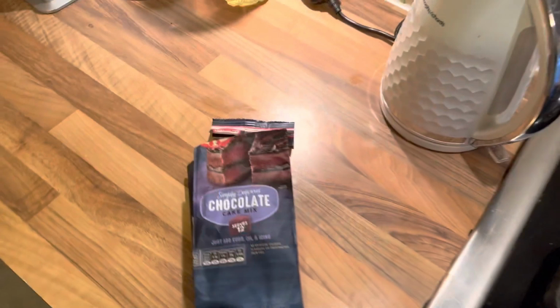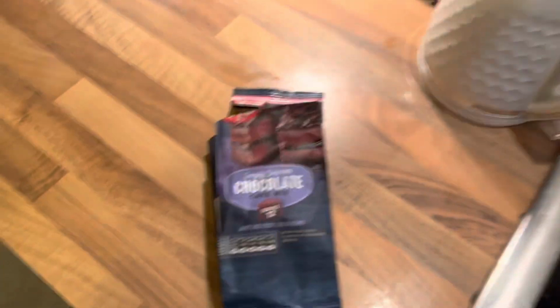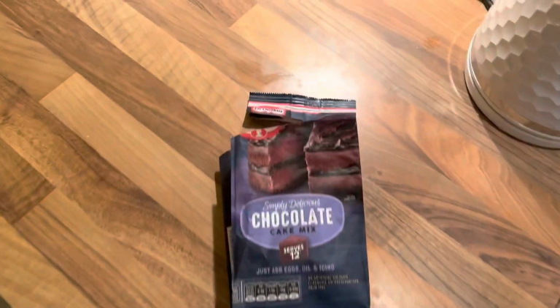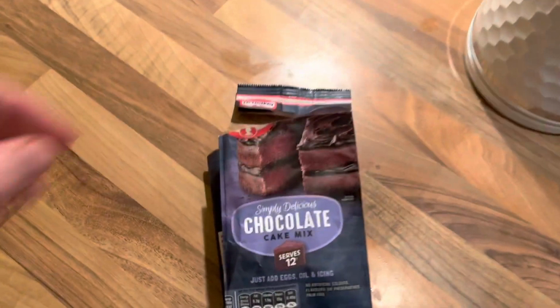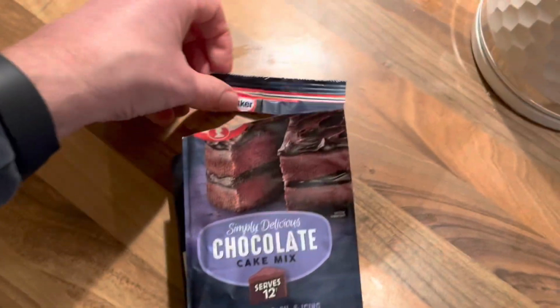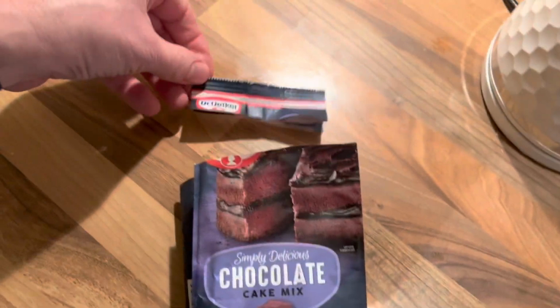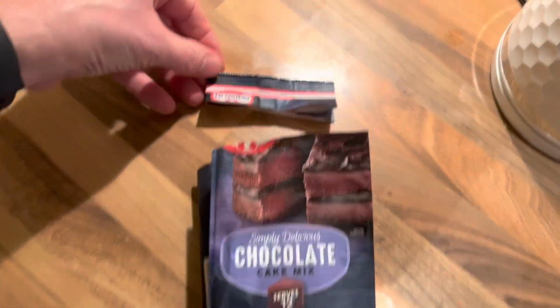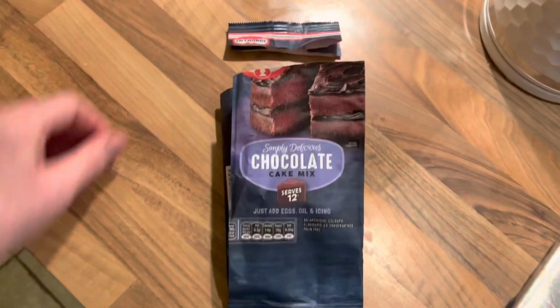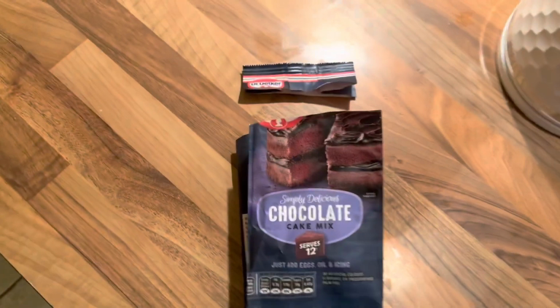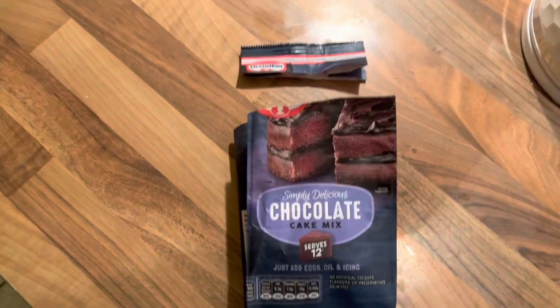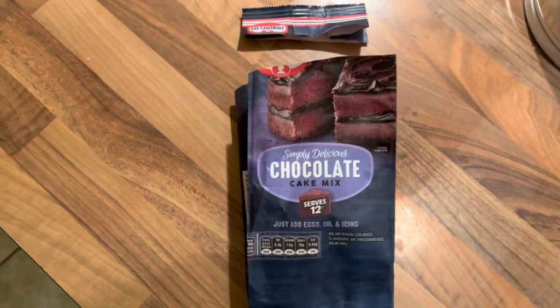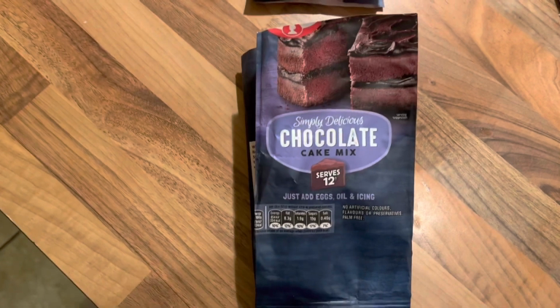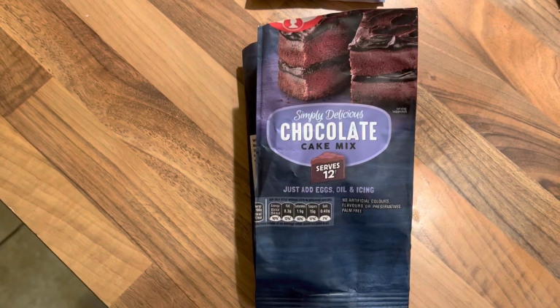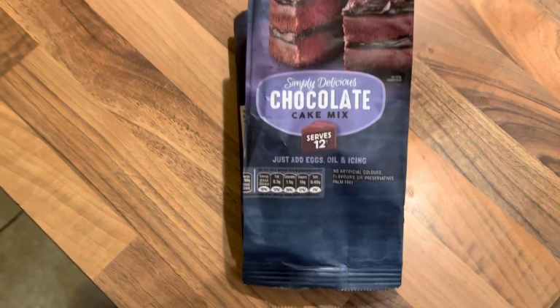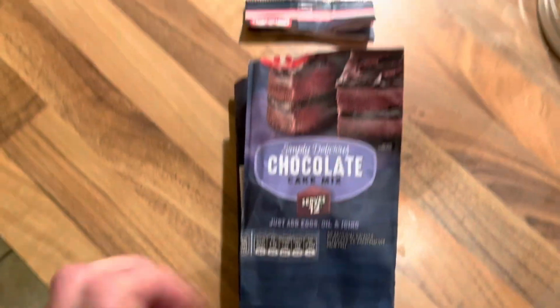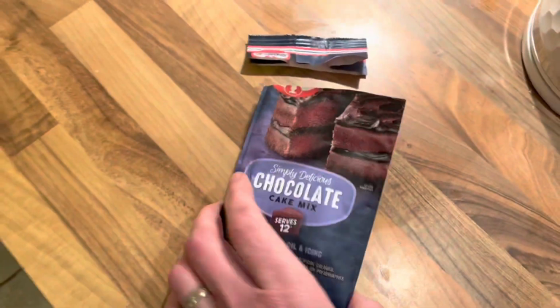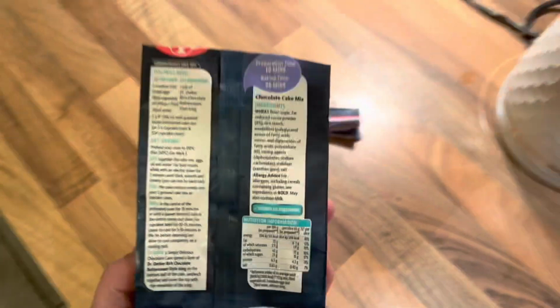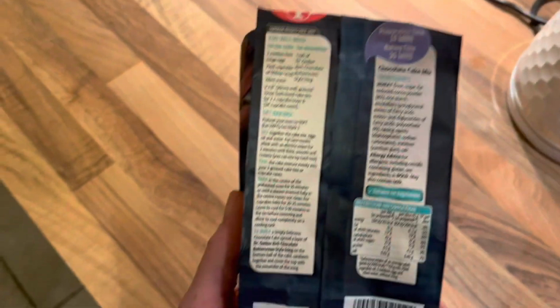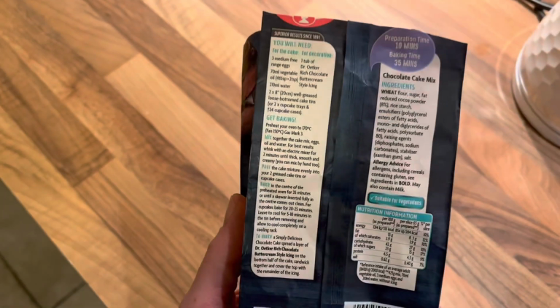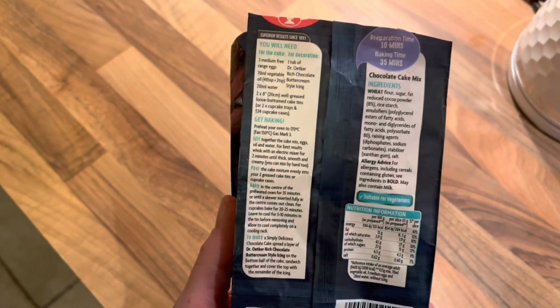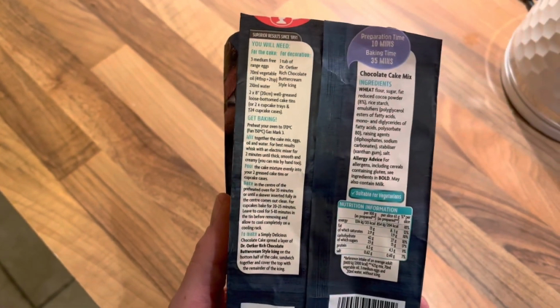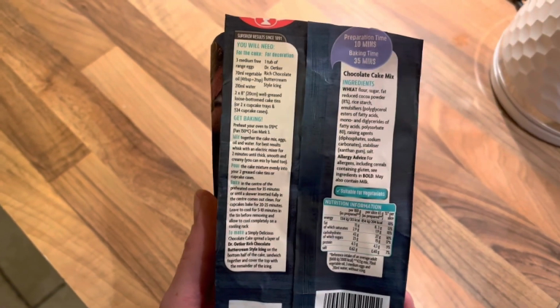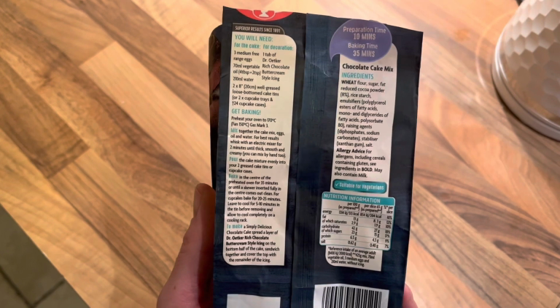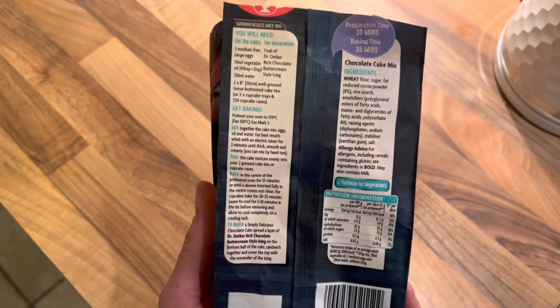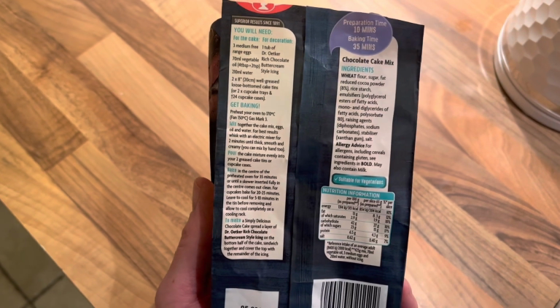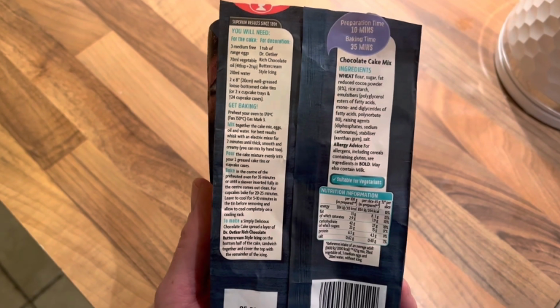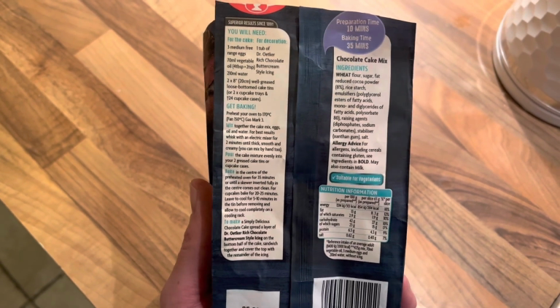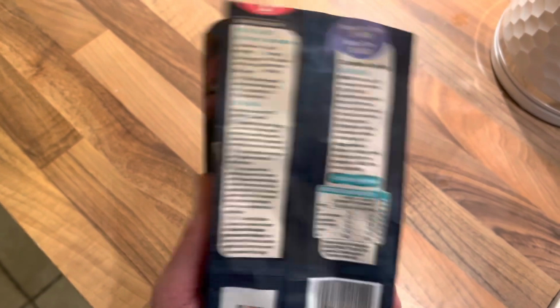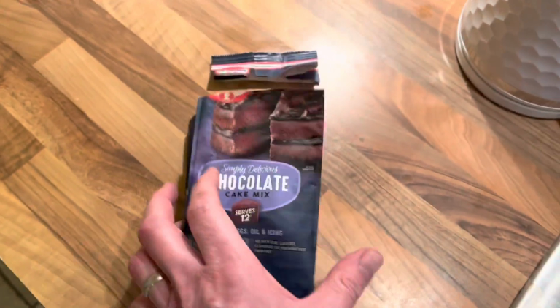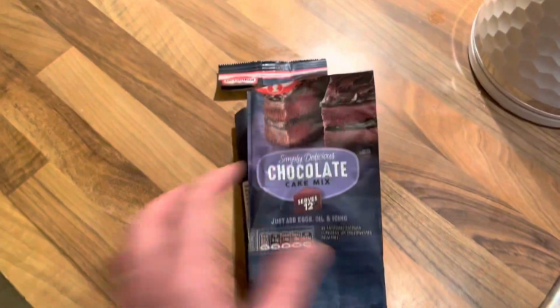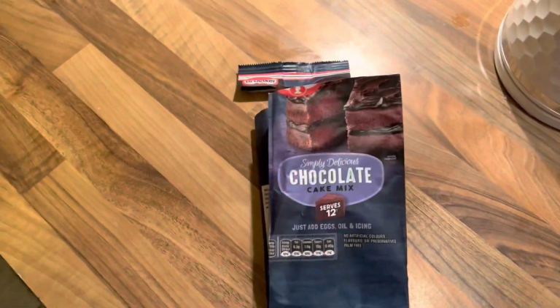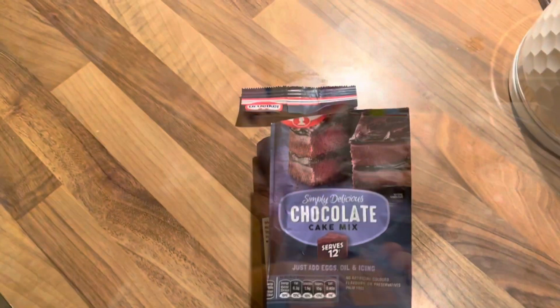Today on Nancy's cooking escapades, we are going to try the Dr. Octa chocolate cake mix. Really easy to put together. All you need is three medium eggs, some vegetable oil, some water, mix it together, put it in two cake tins, and away we go.